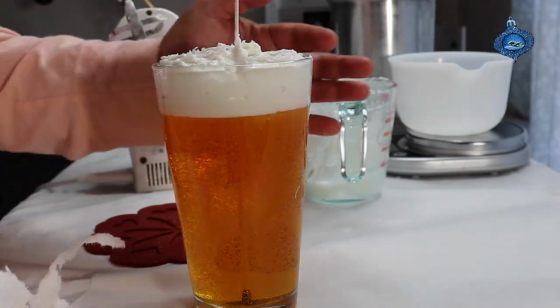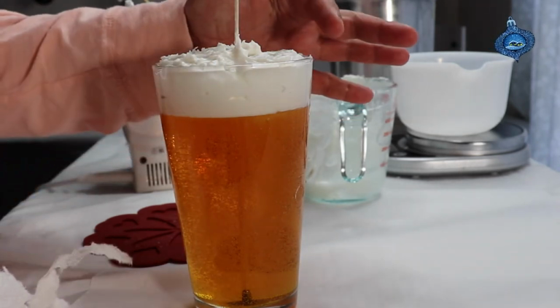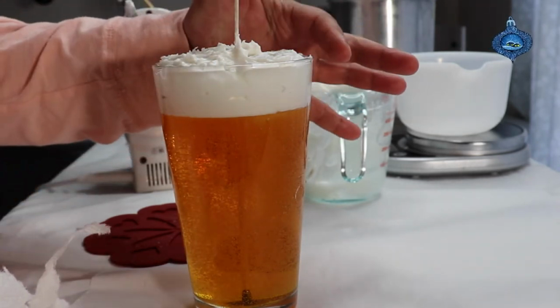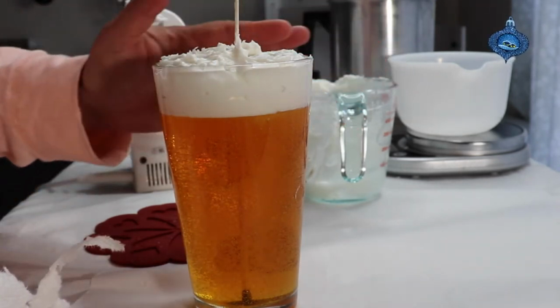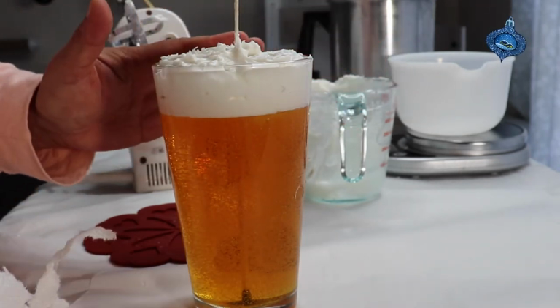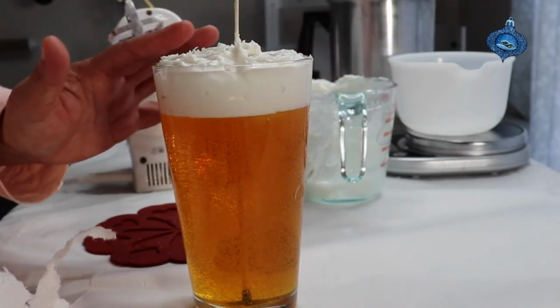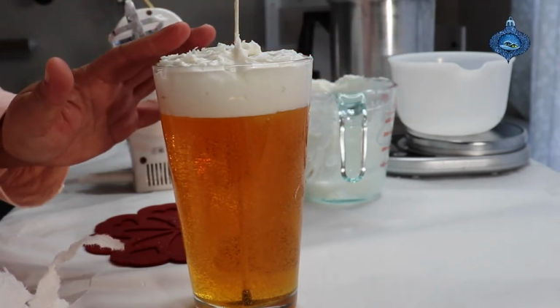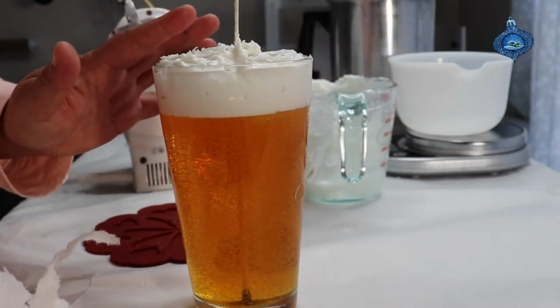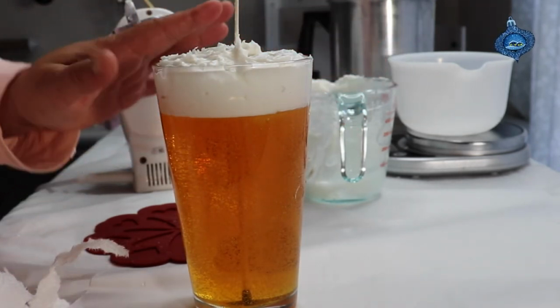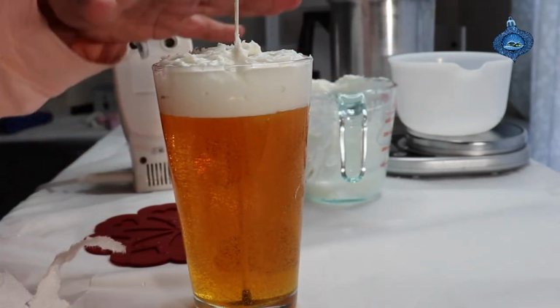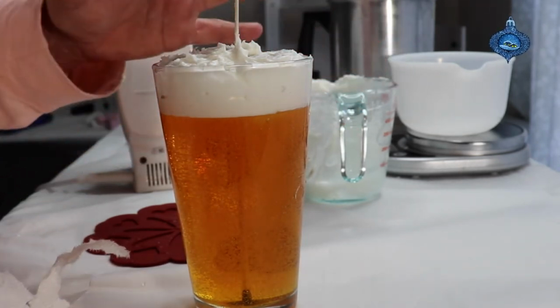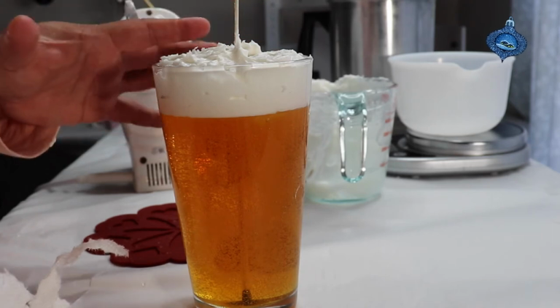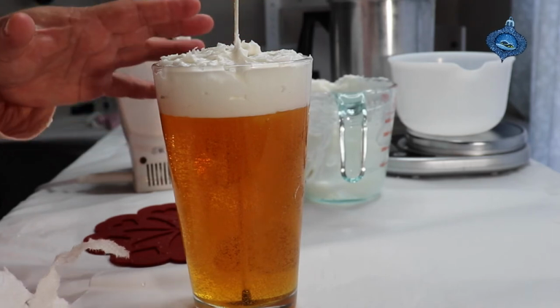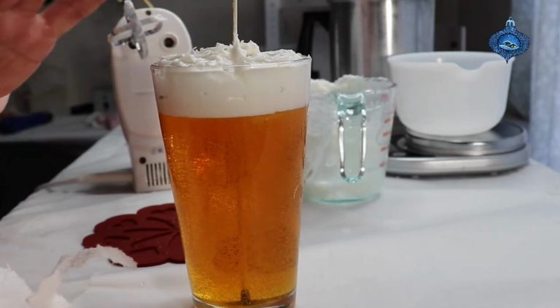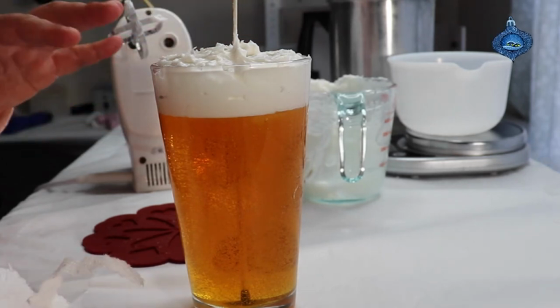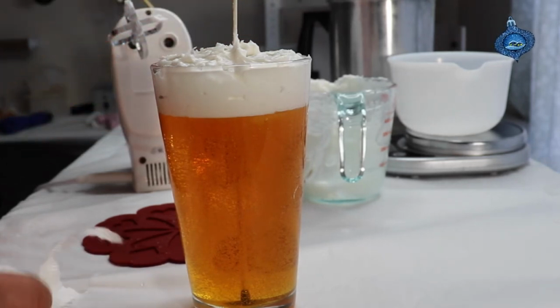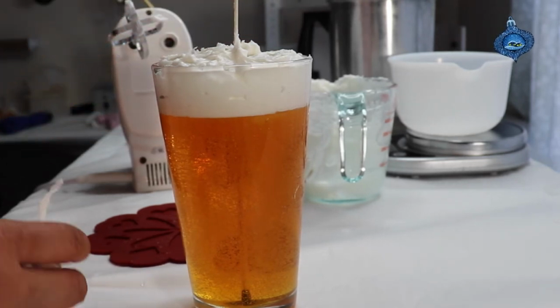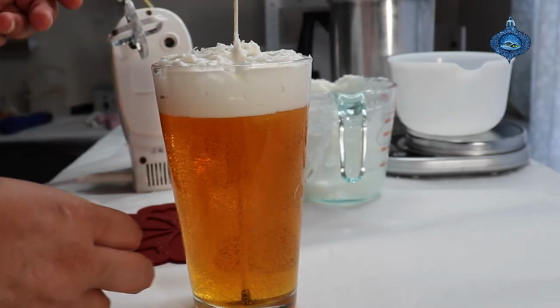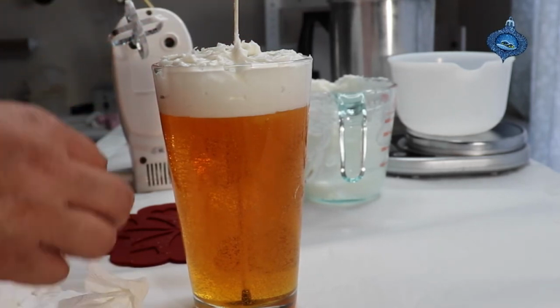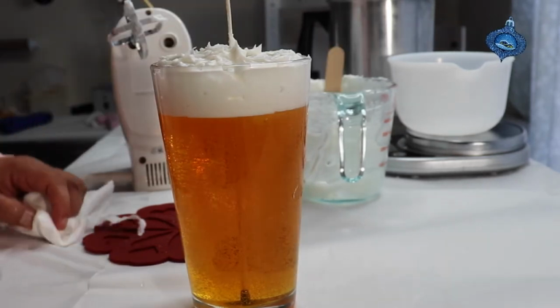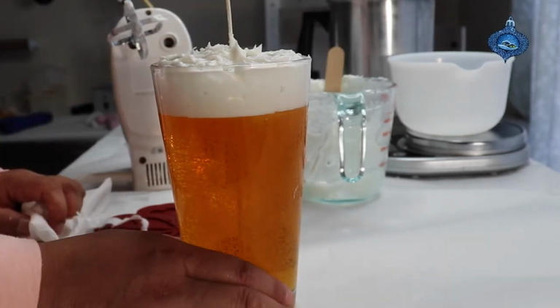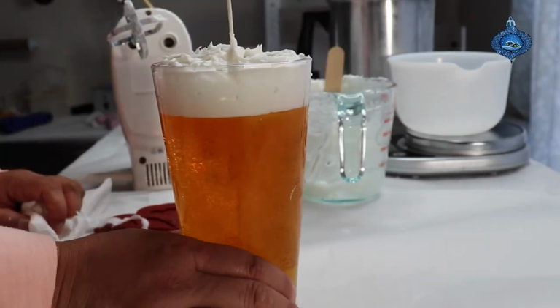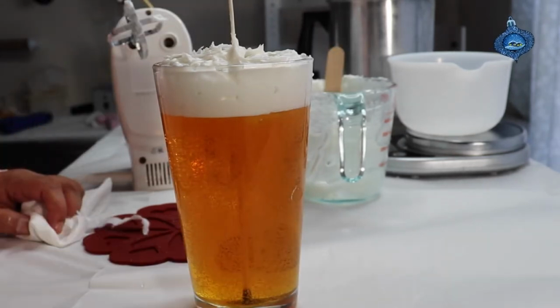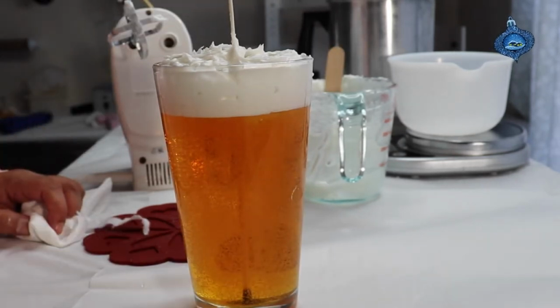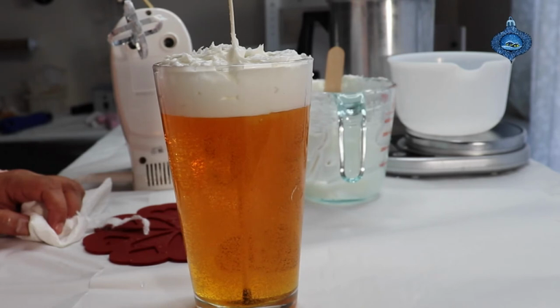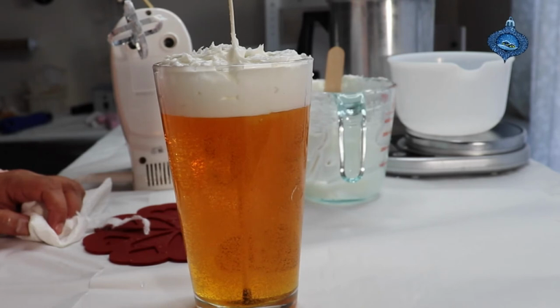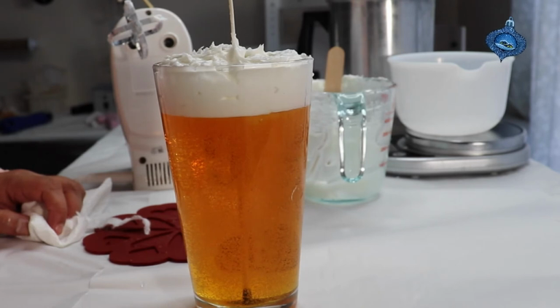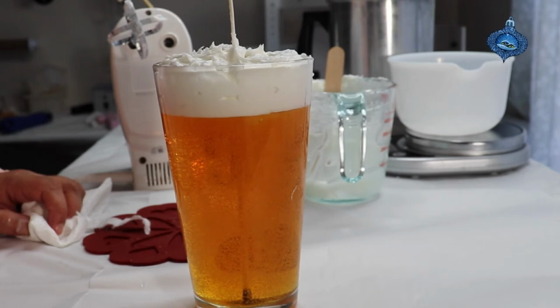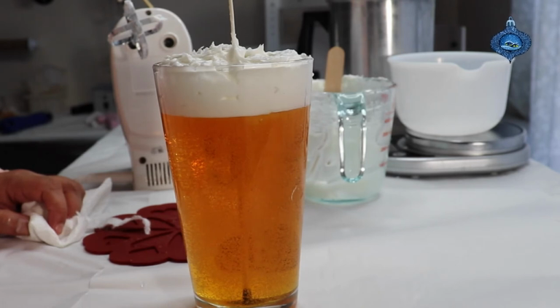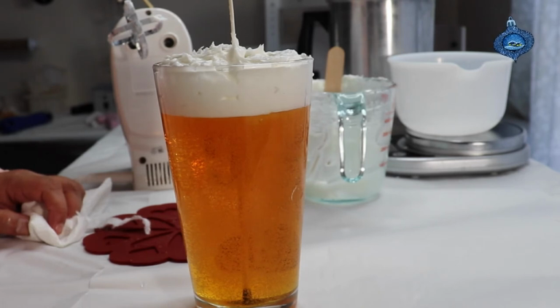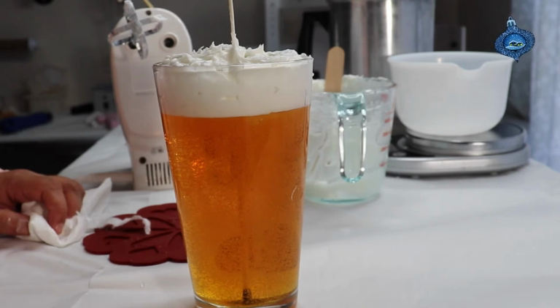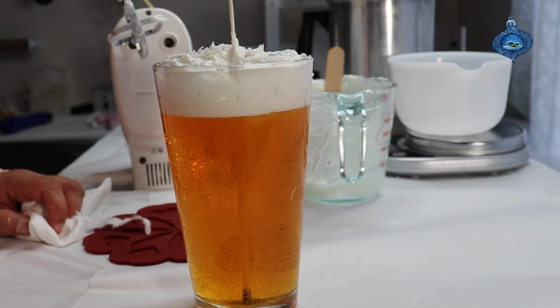You're gonna have some foam on the edges of the glass — I recommend that you leave it there because that way it looks like a real beer. There you have it, we just made a light lager gel wax candle.